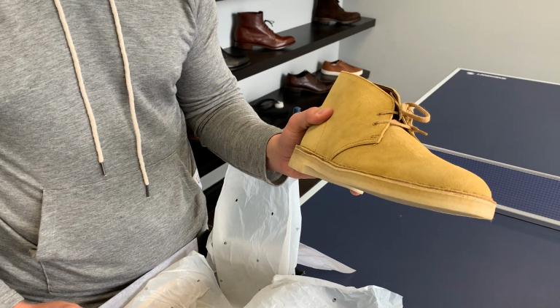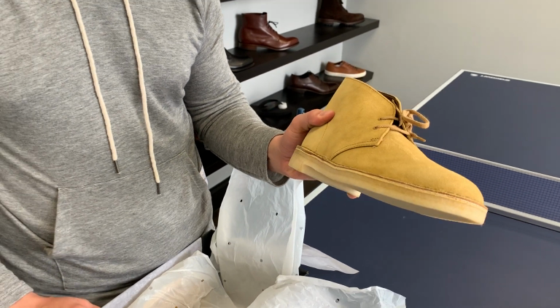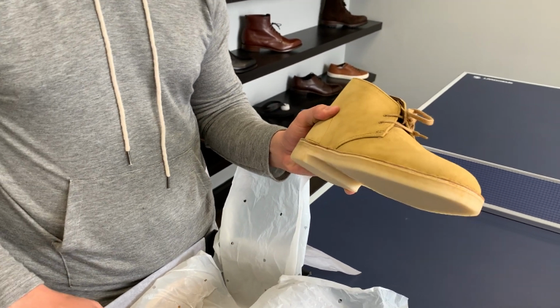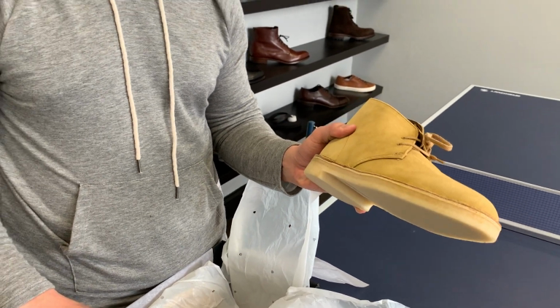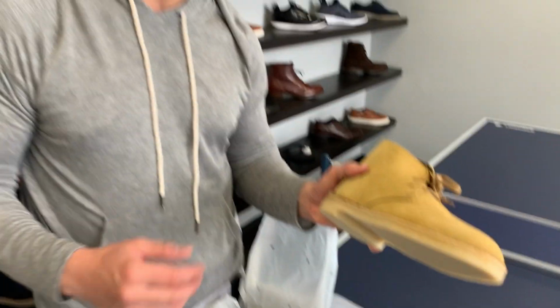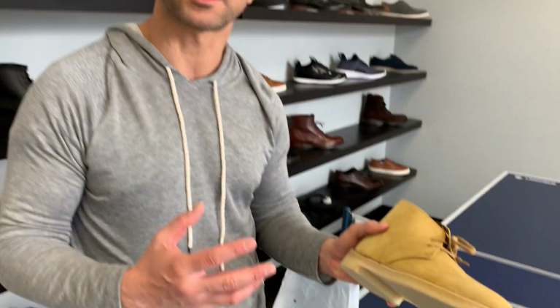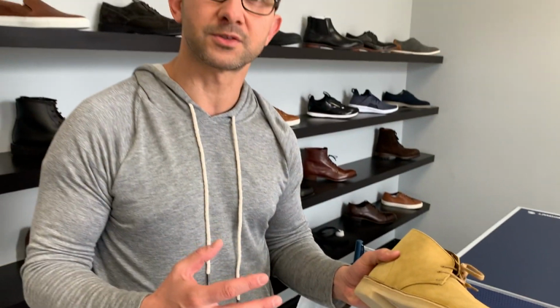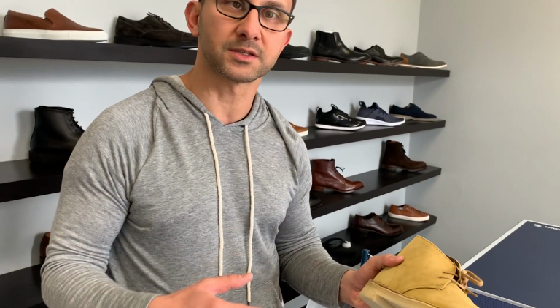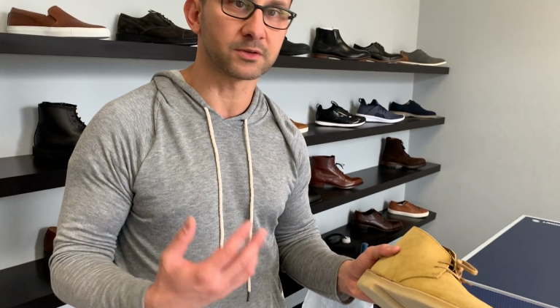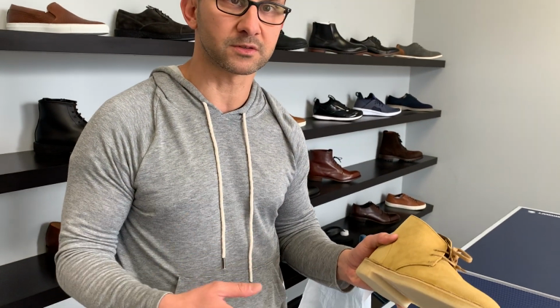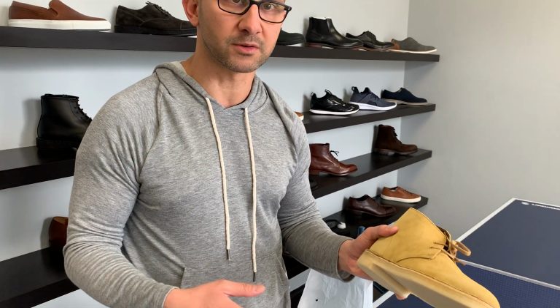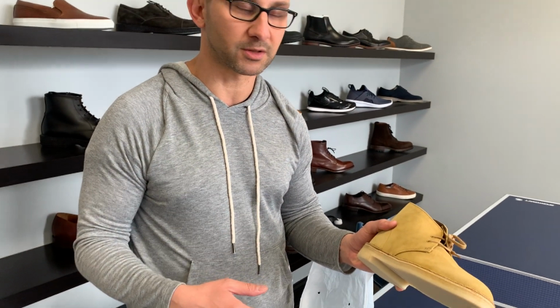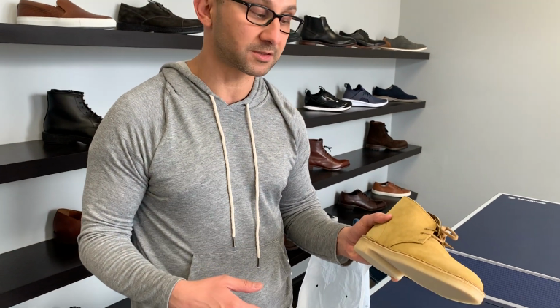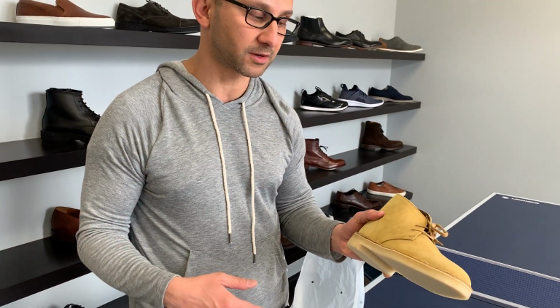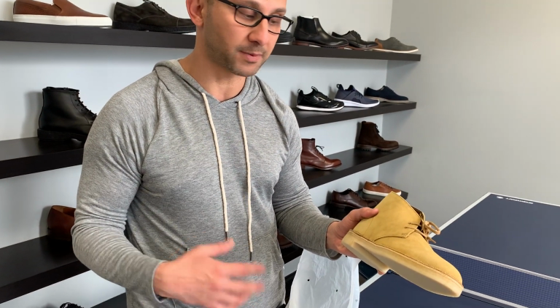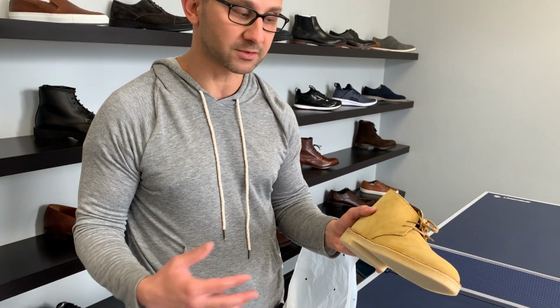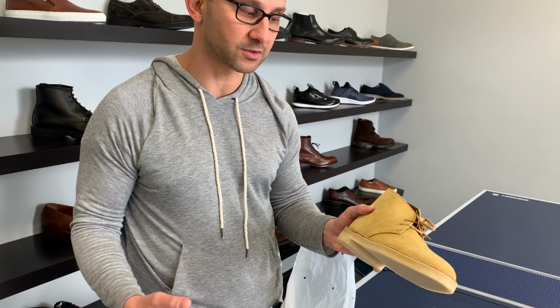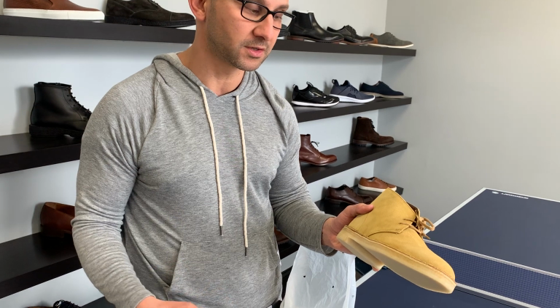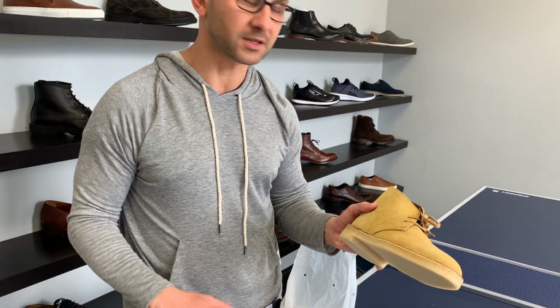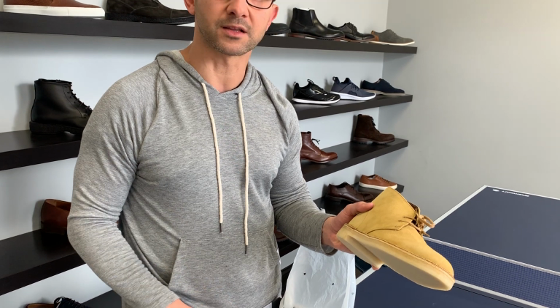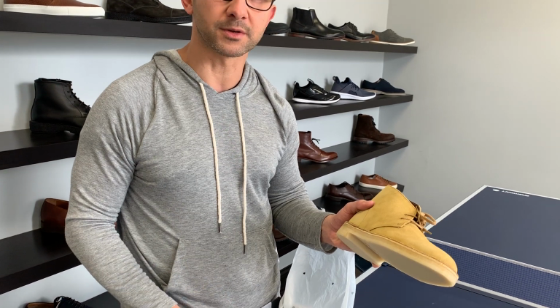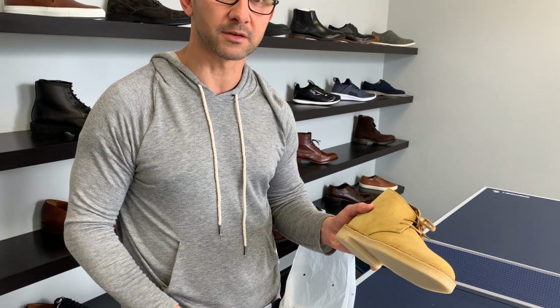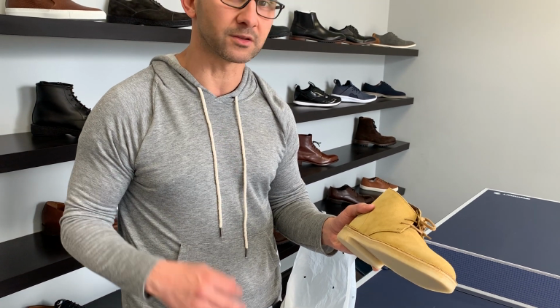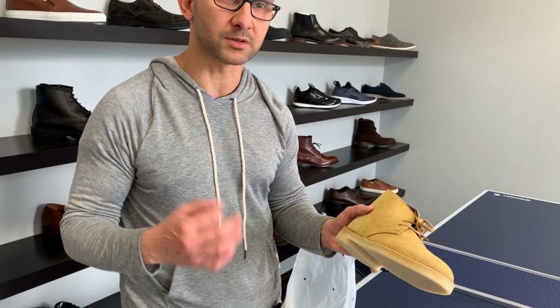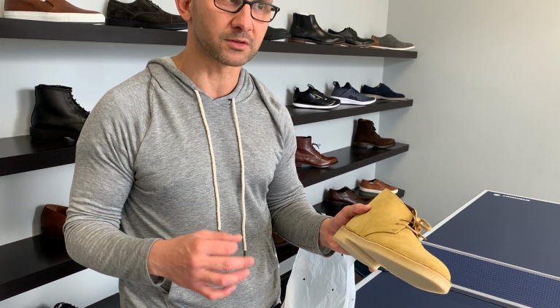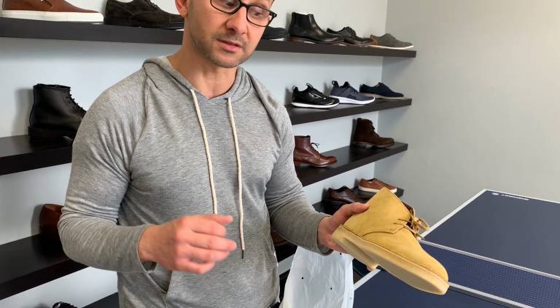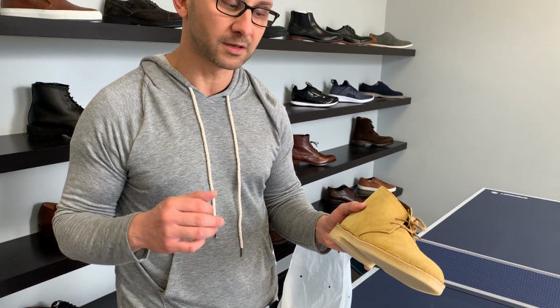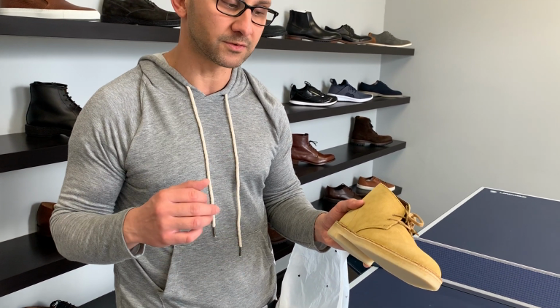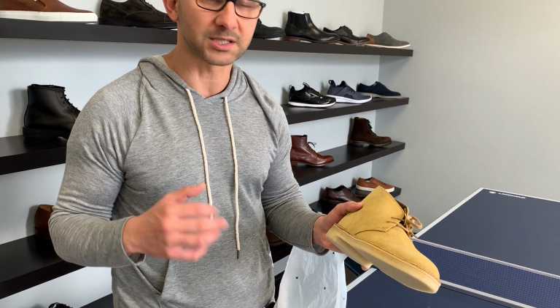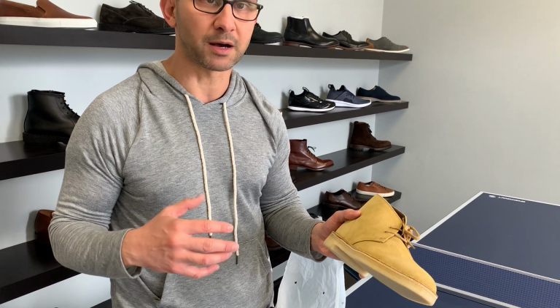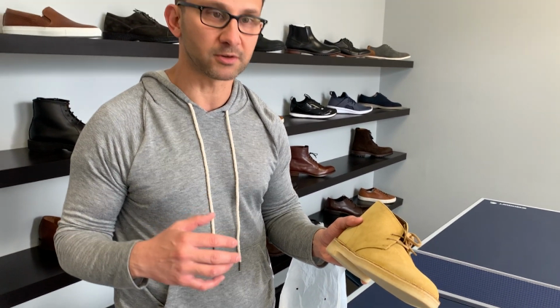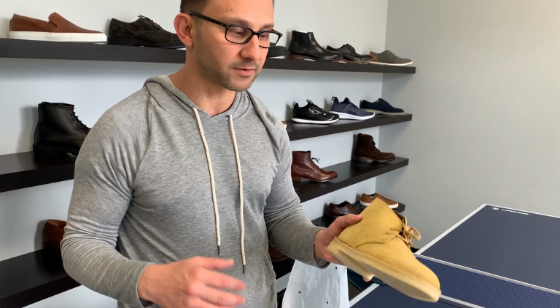Some people are afraid of kind of bright colors like this, but you can certainly wear them with lots of different colored pants and shirts. You've got to get a little bit creative. They look really good because it gives you a nice pop in your outfit.